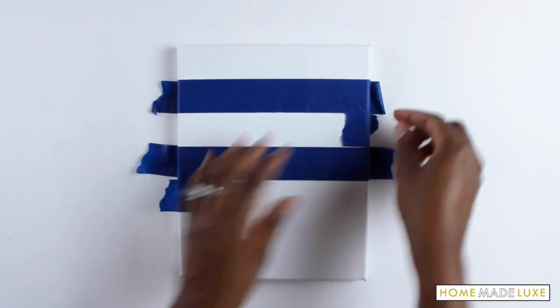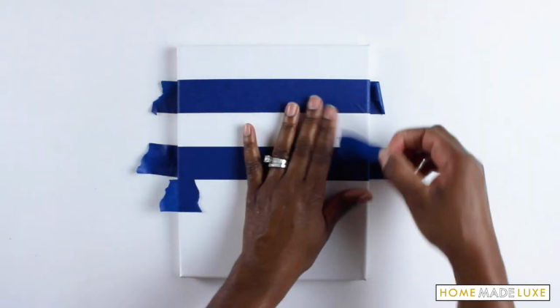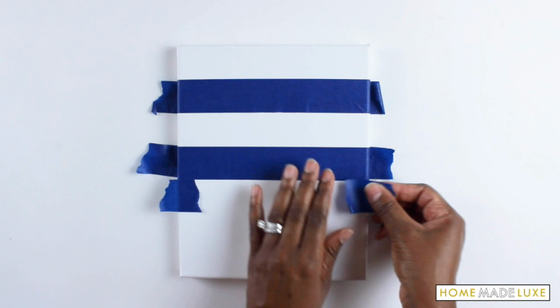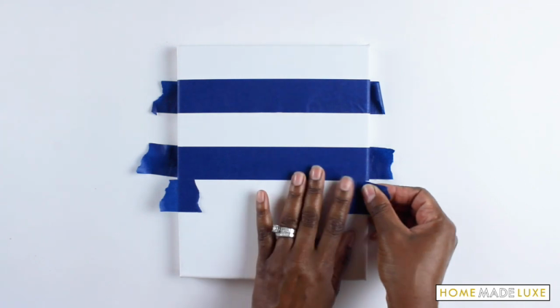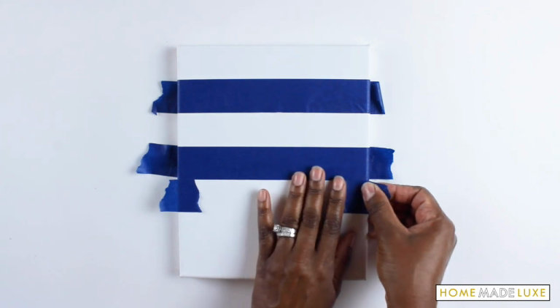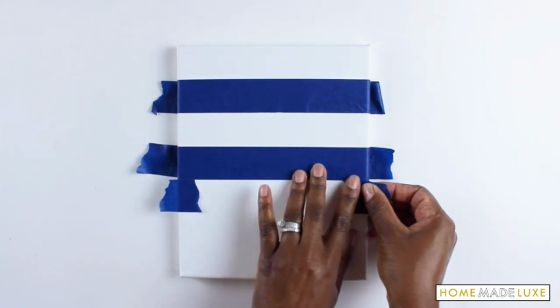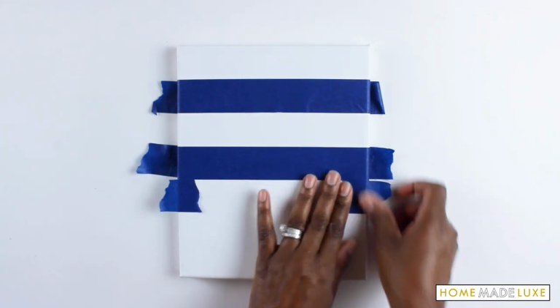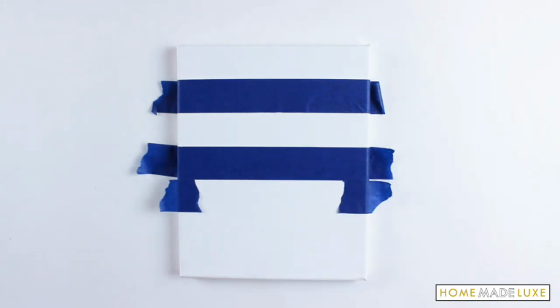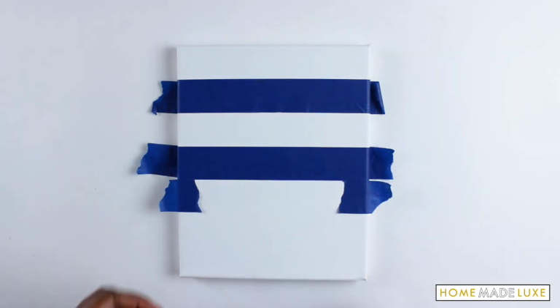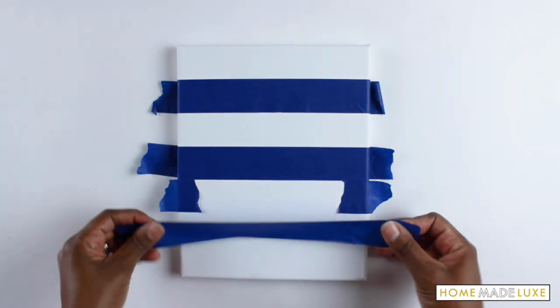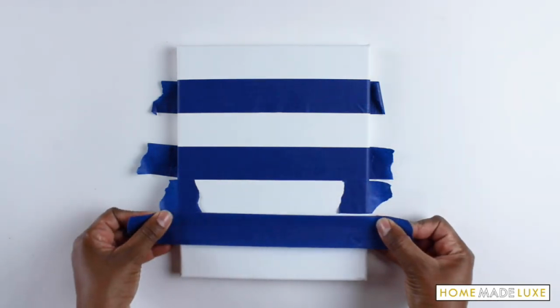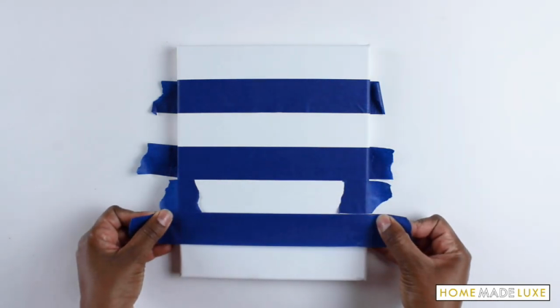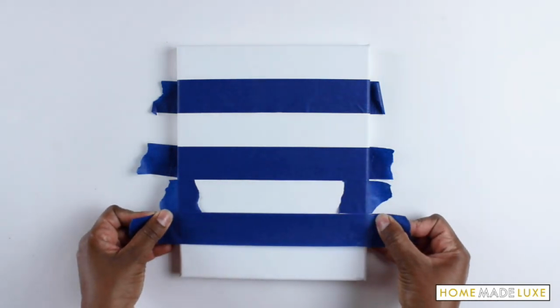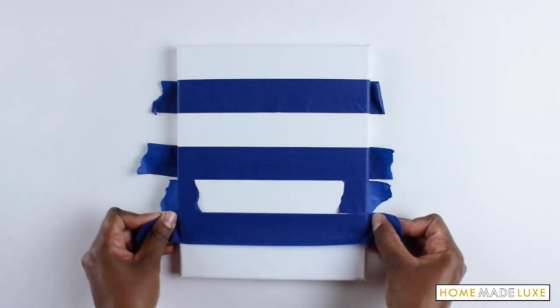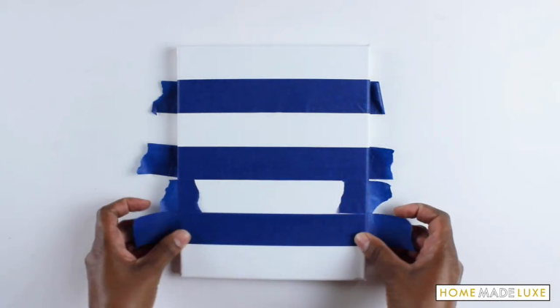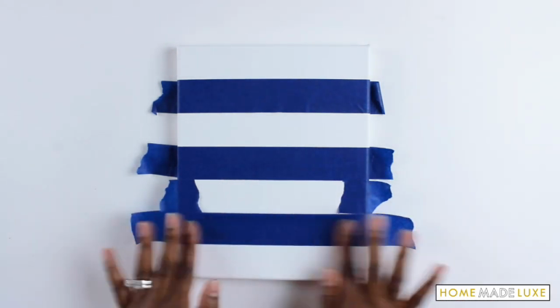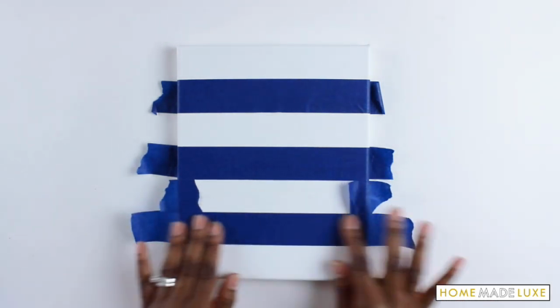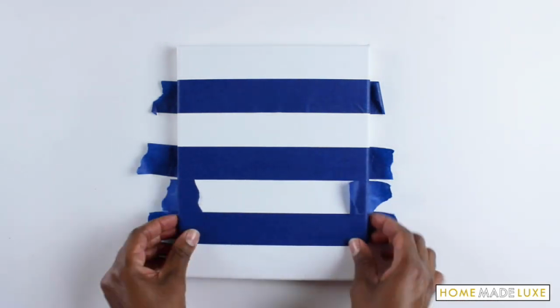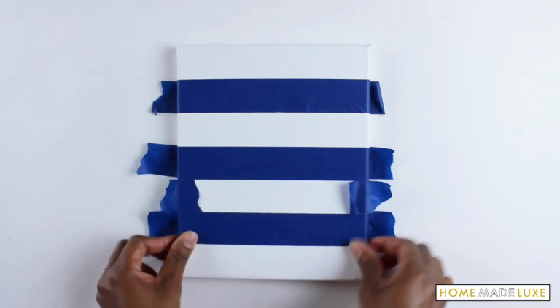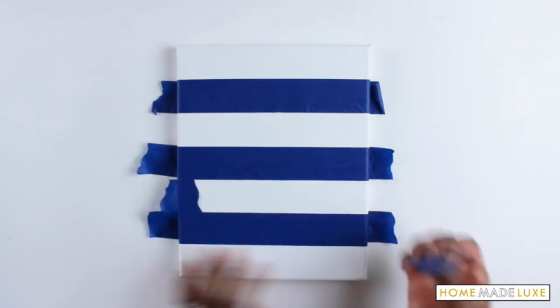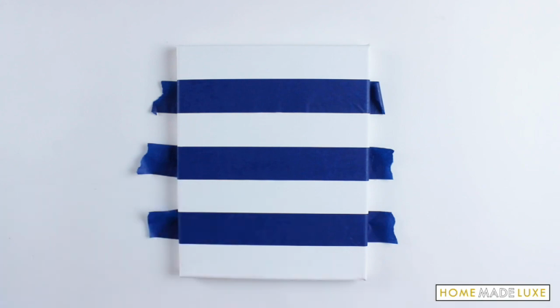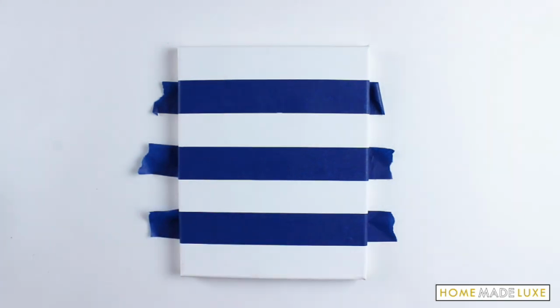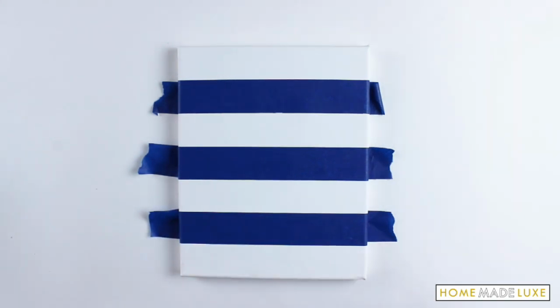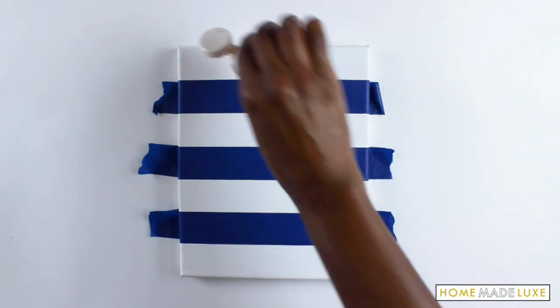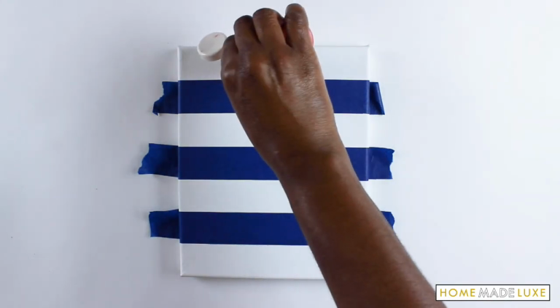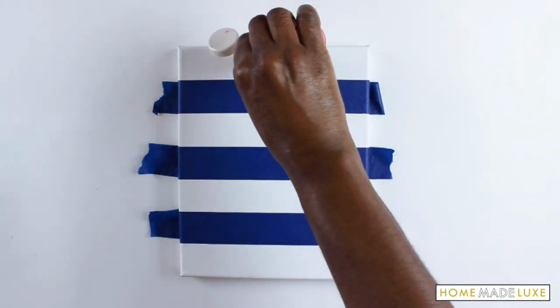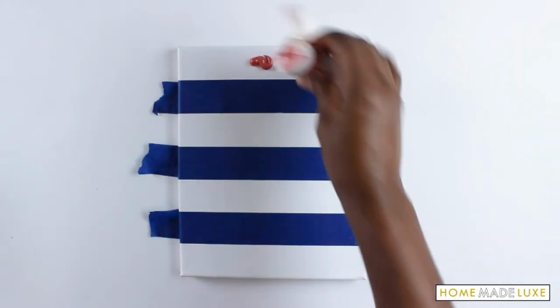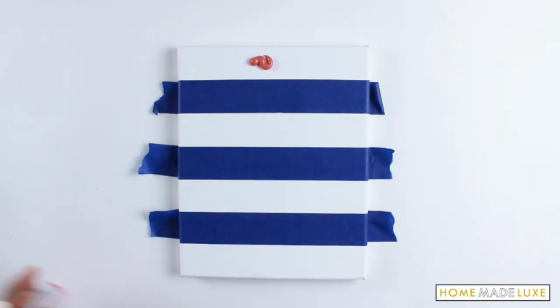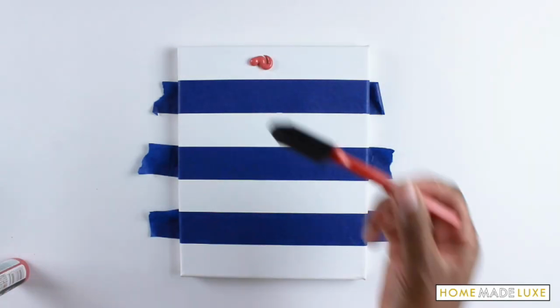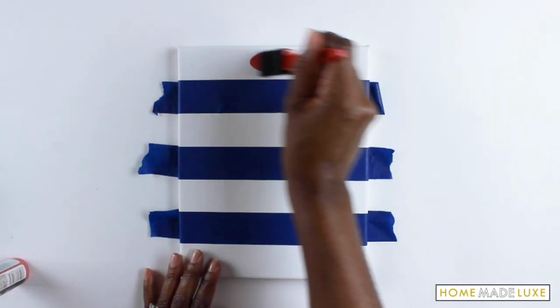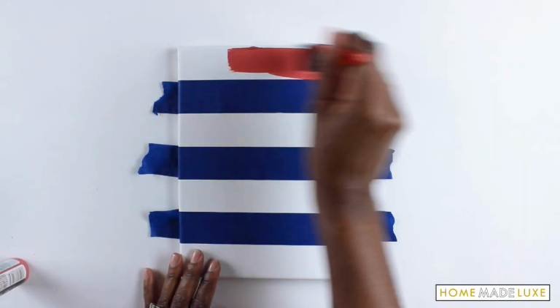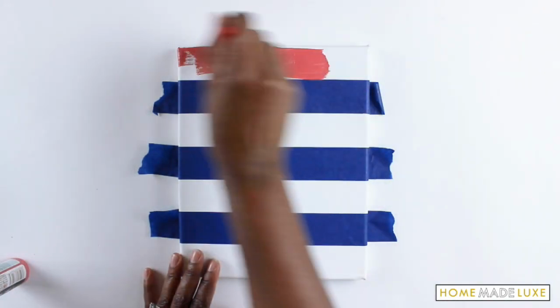For this video I'm going to show you how to make horizontal stripes and how to use the tape to get those precise lines in the same width every time.